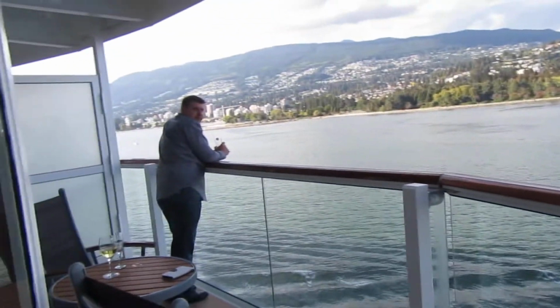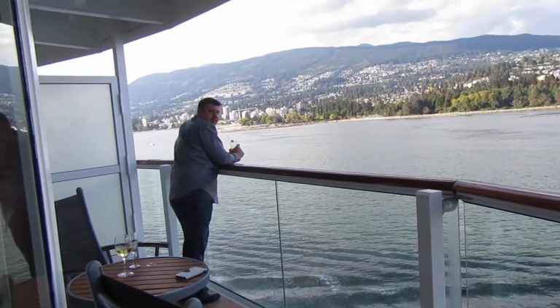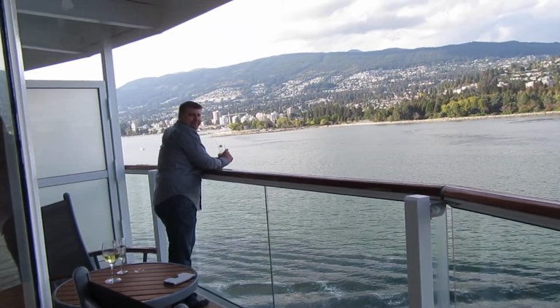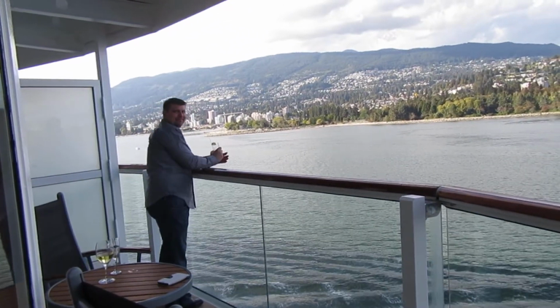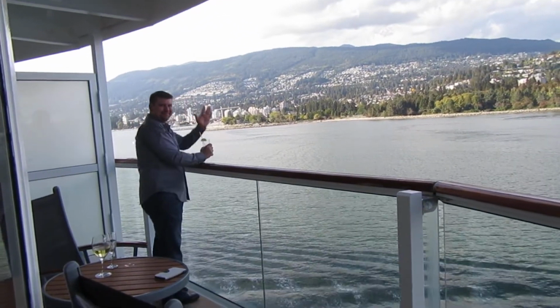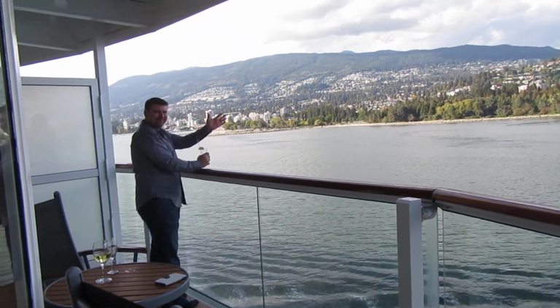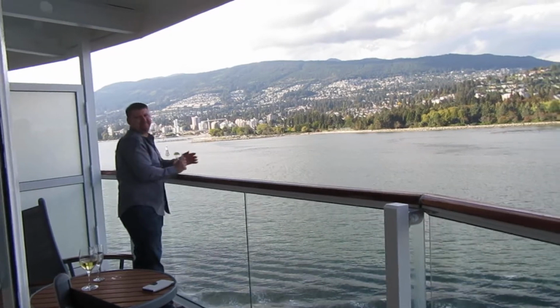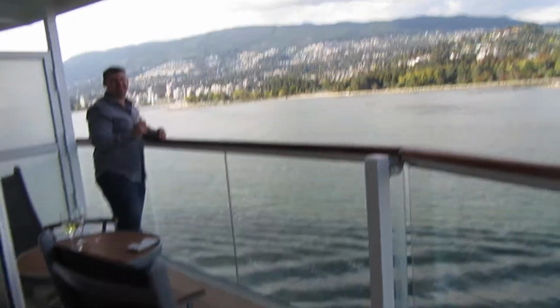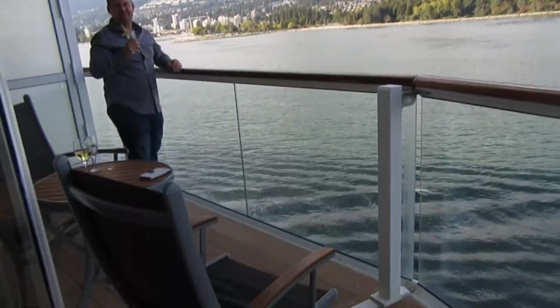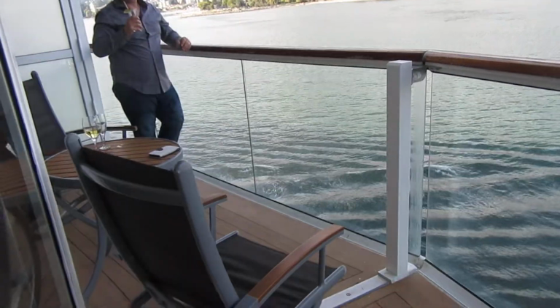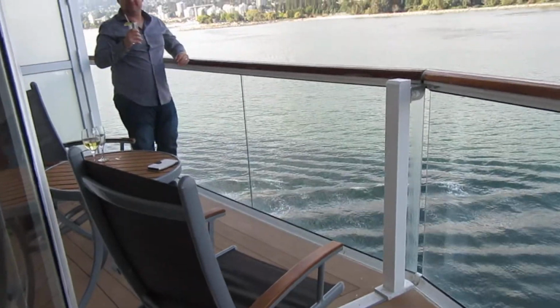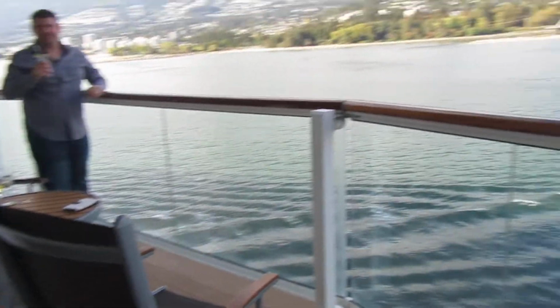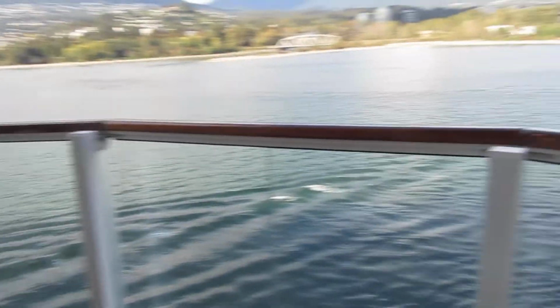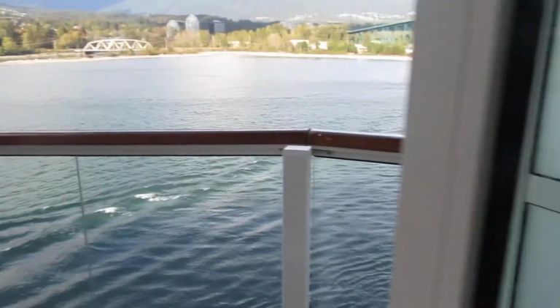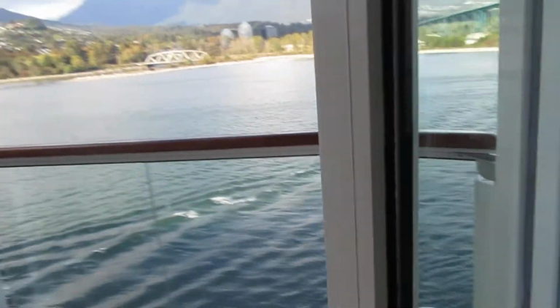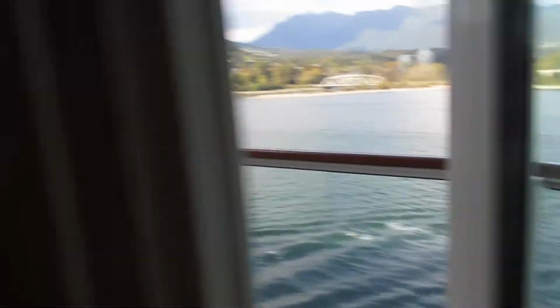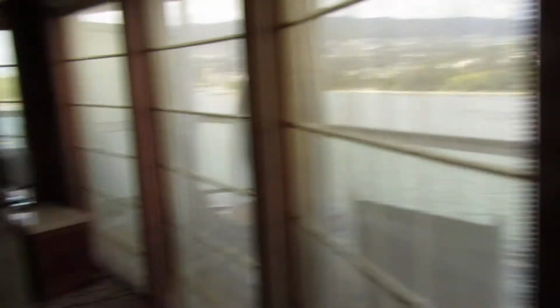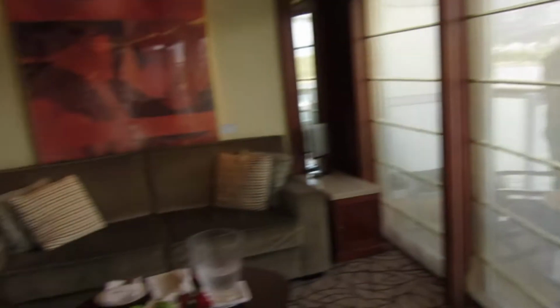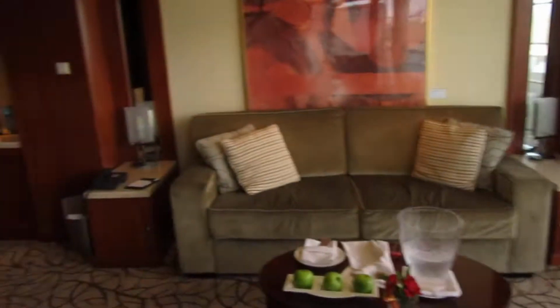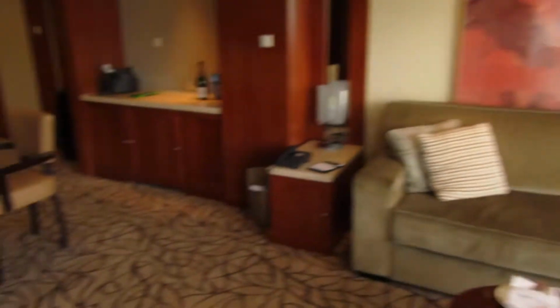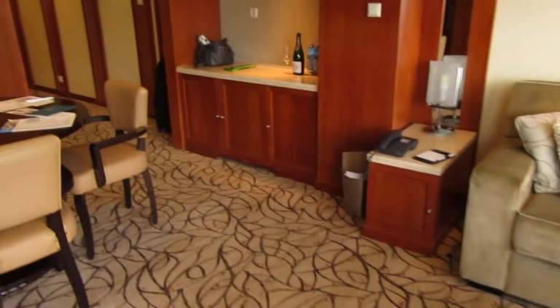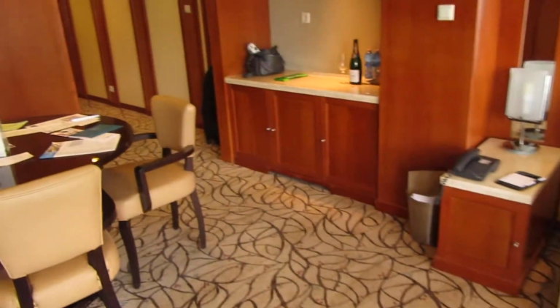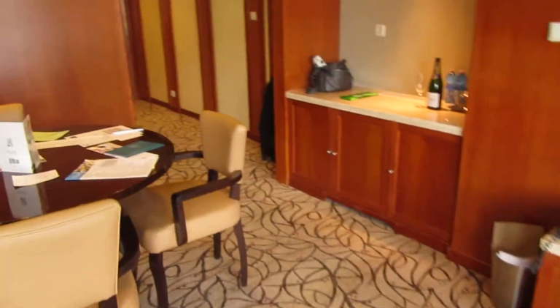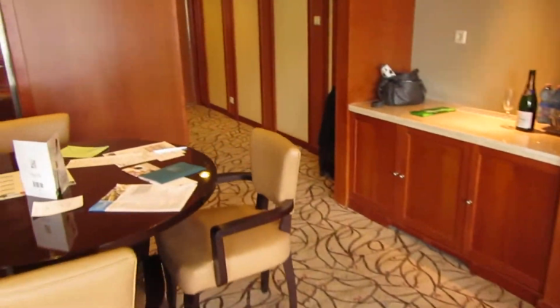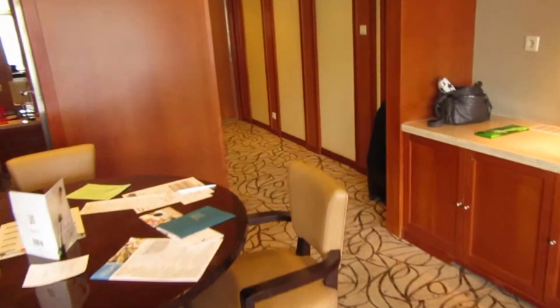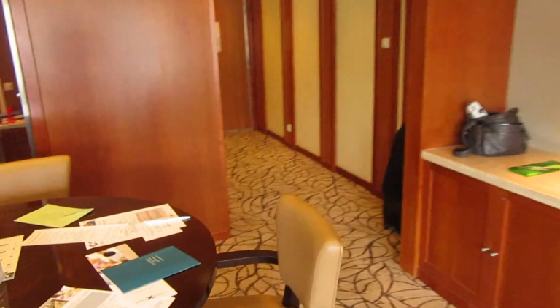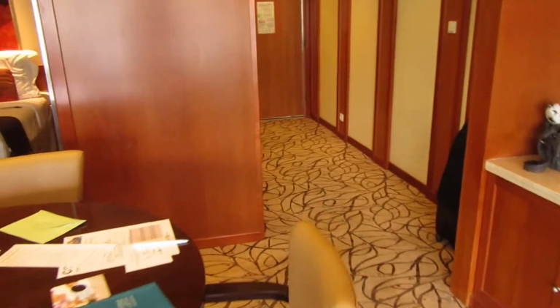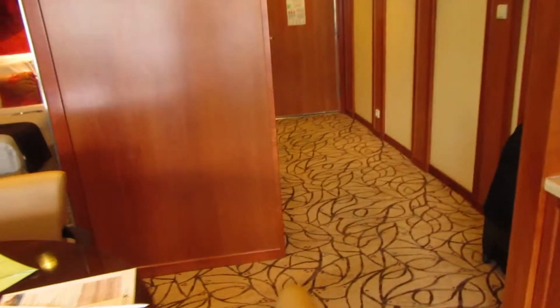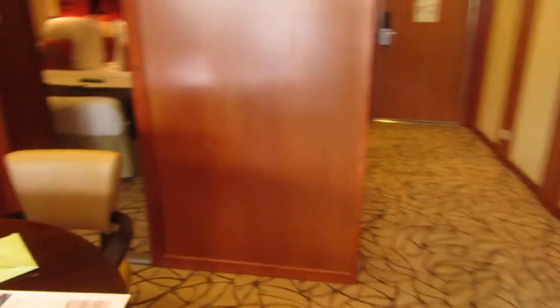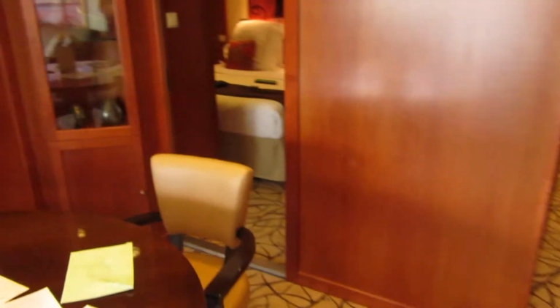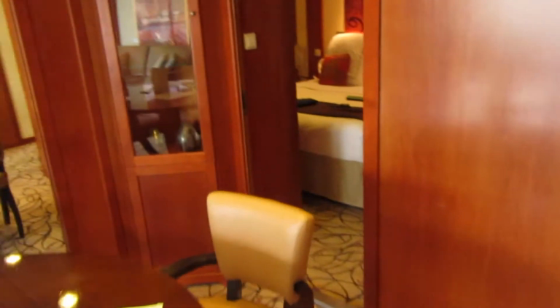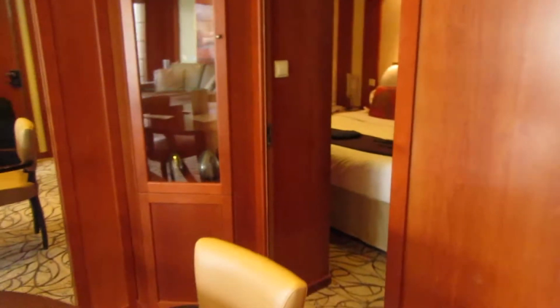Wave, honey — that's the balcony. So through this way is the bedroom.